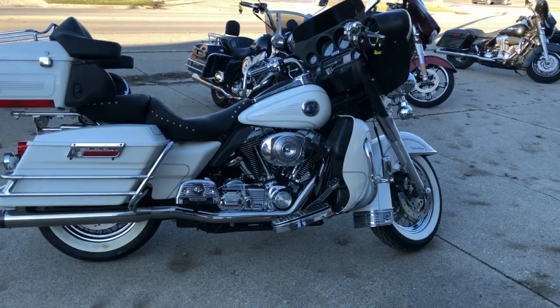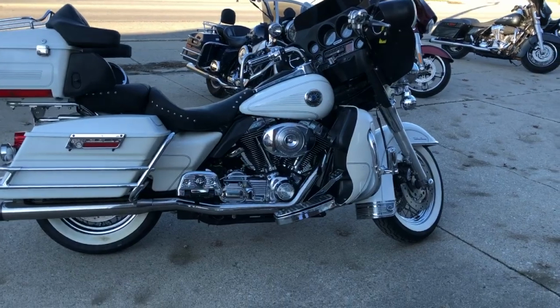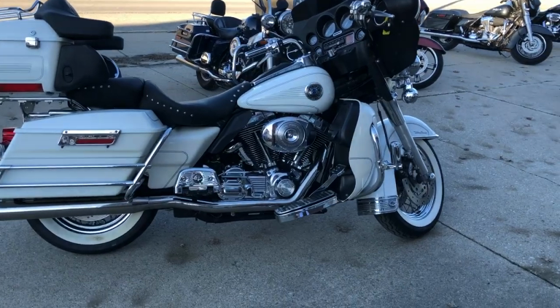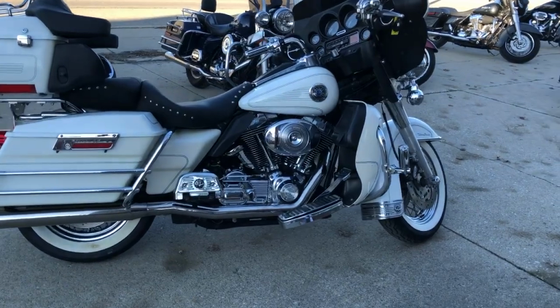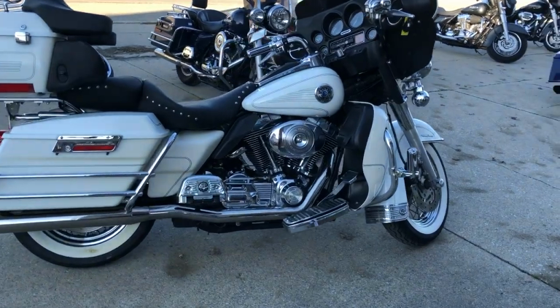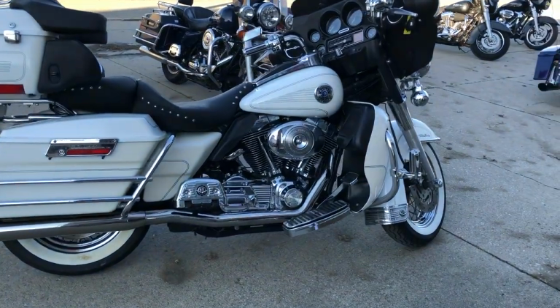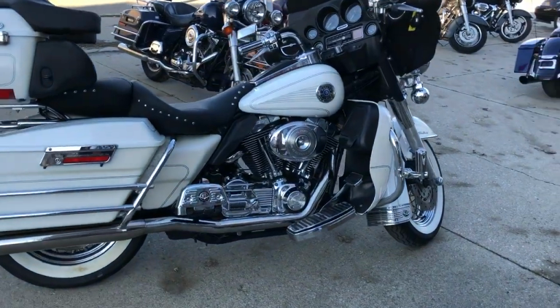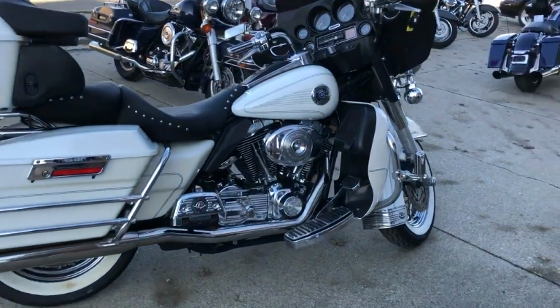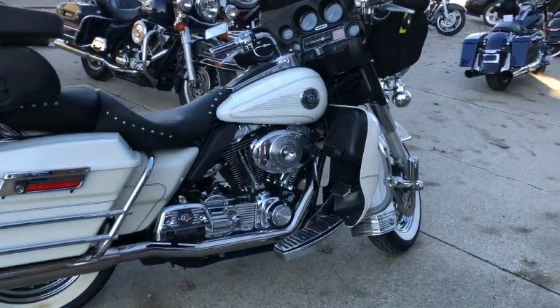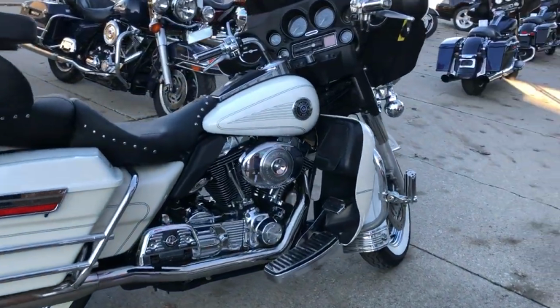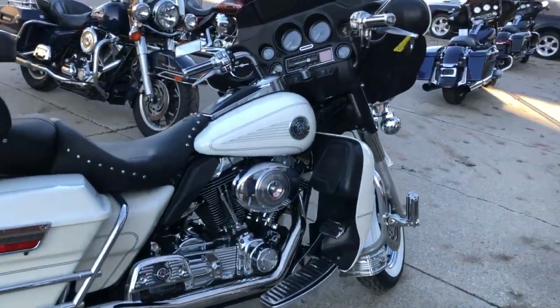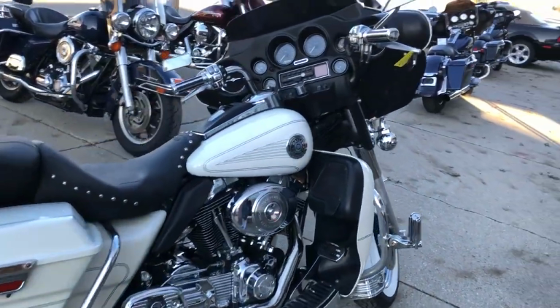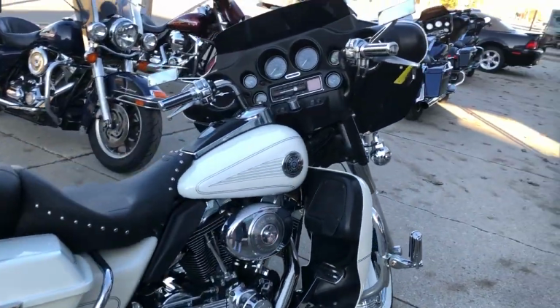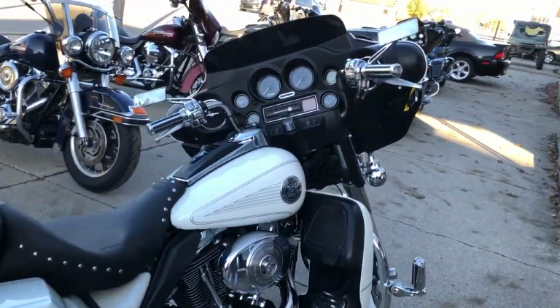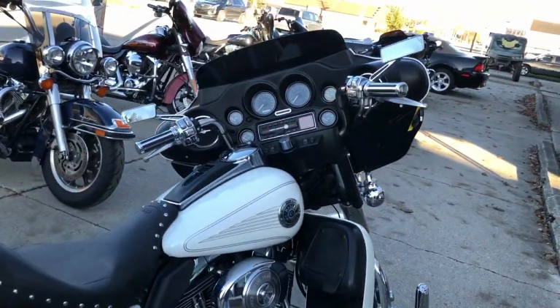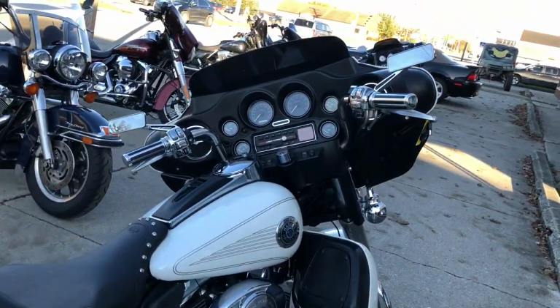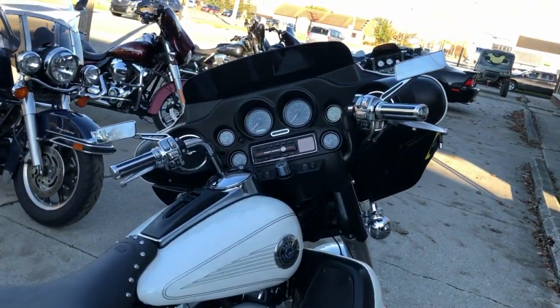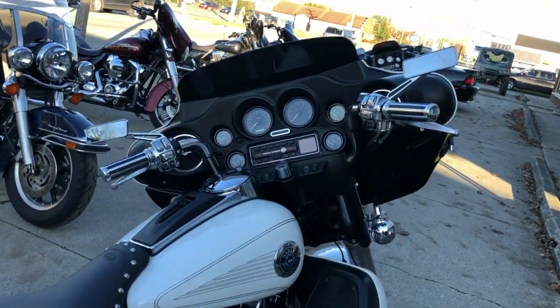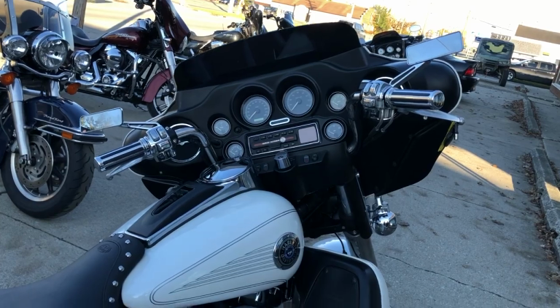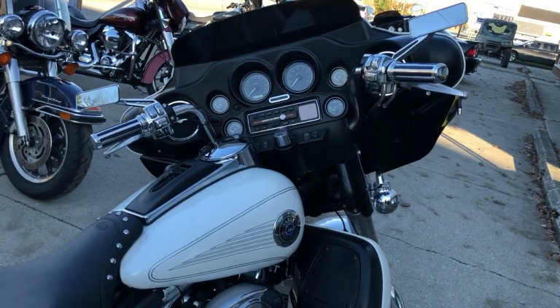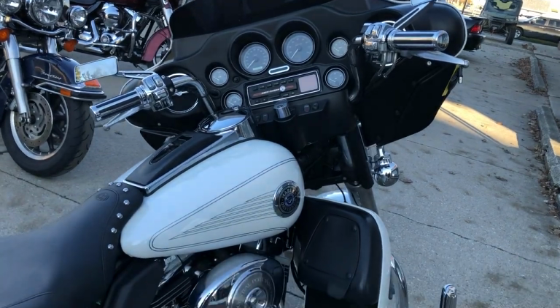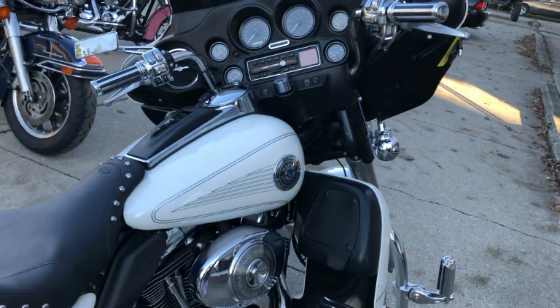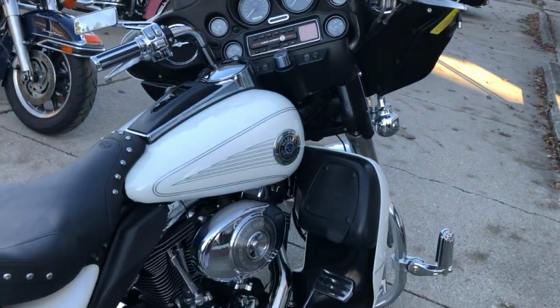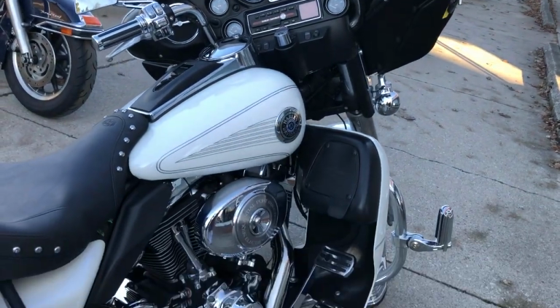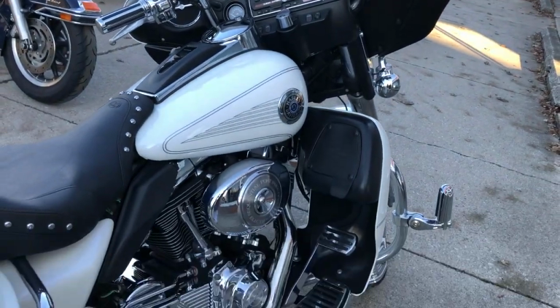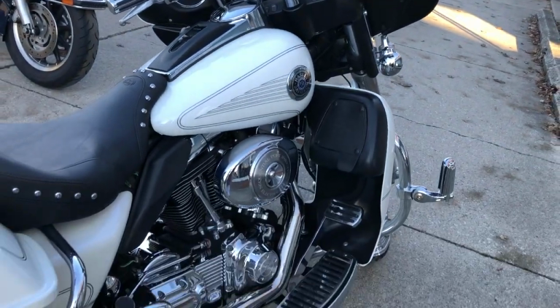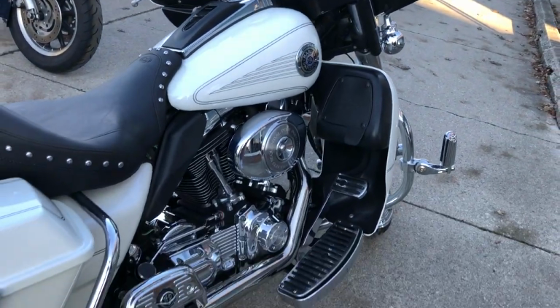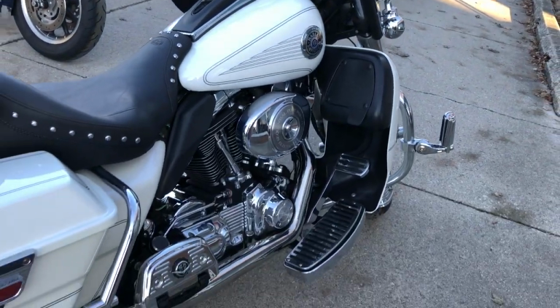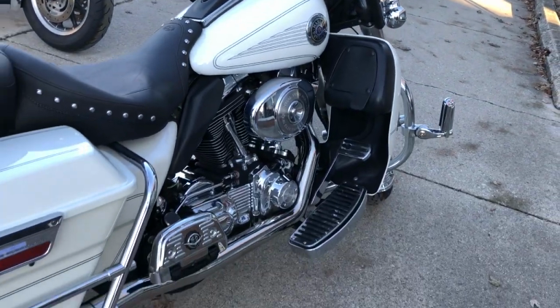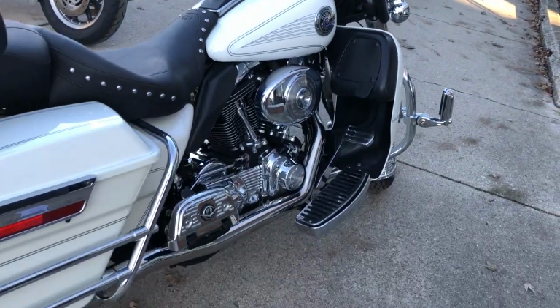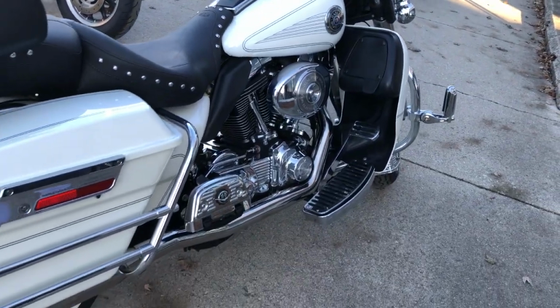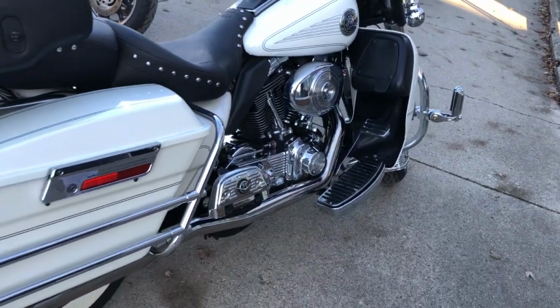Hey guys, ApprovalPowerSports.com here, doing some videos on some more used bikes. This one here is a 2004 Electra Glide for sale in Pearl White.